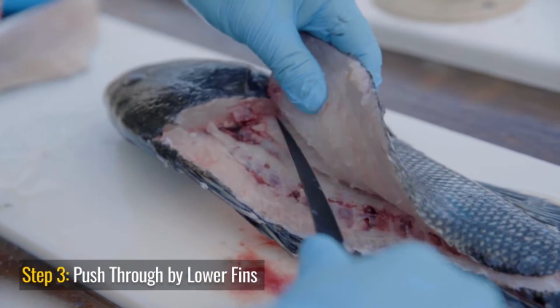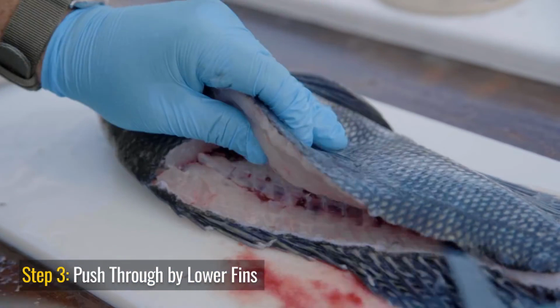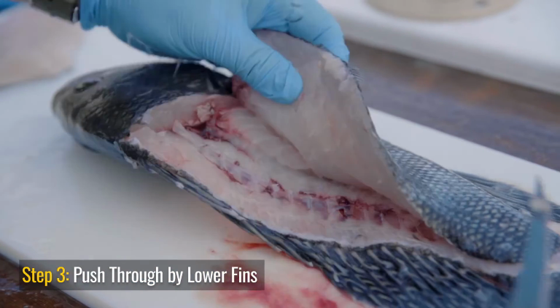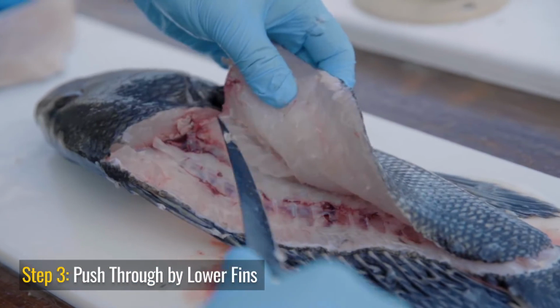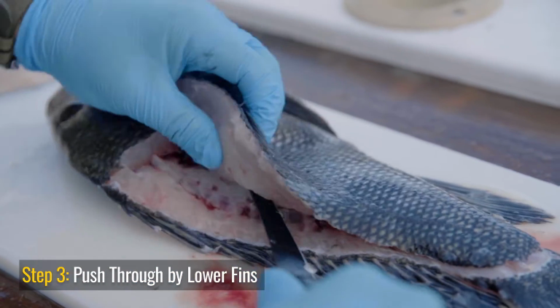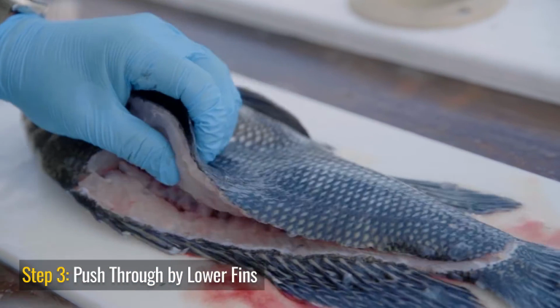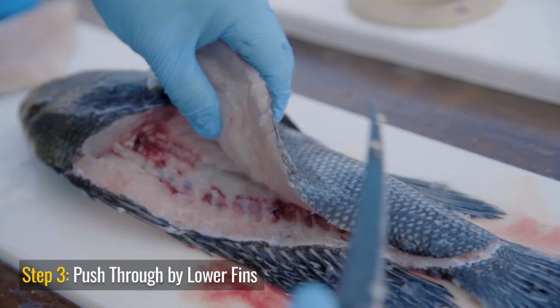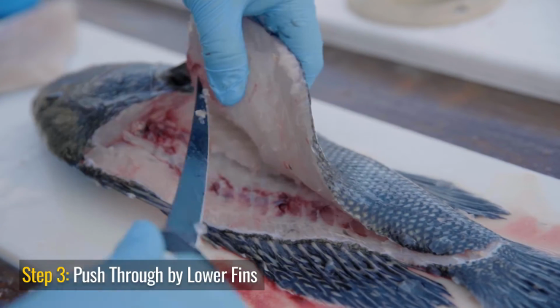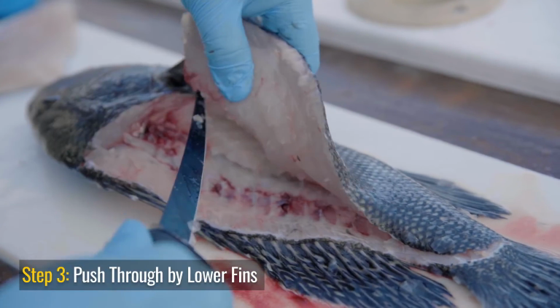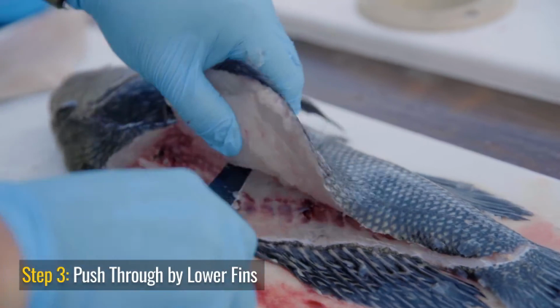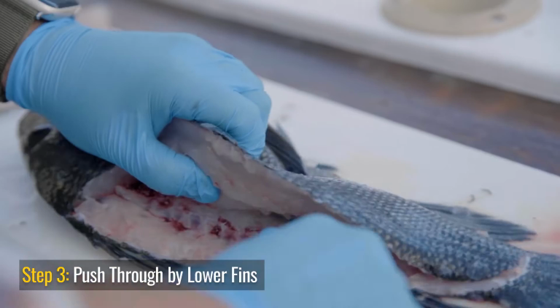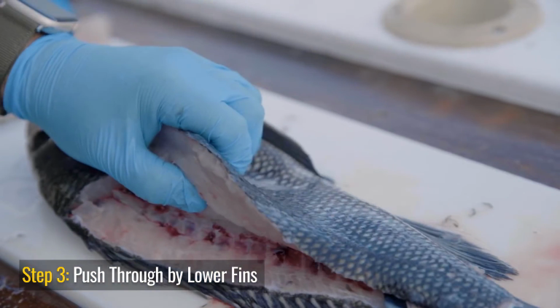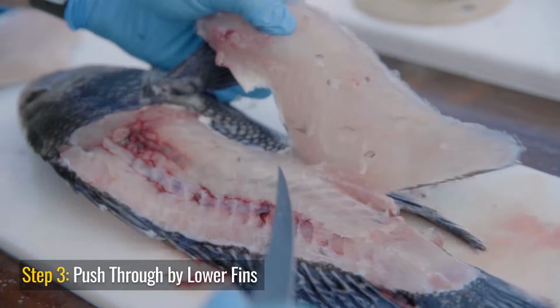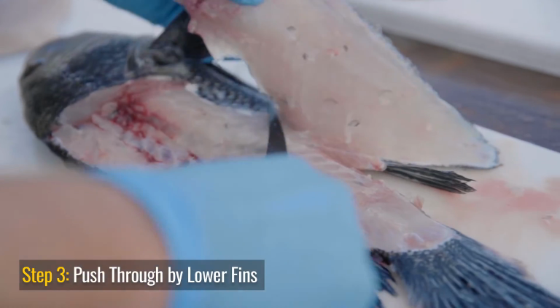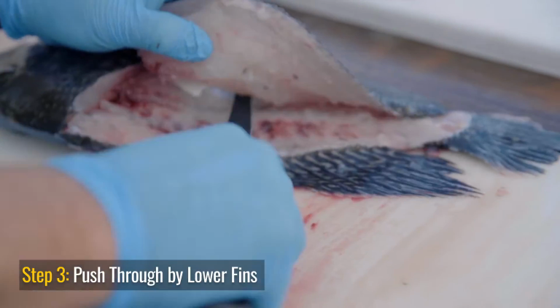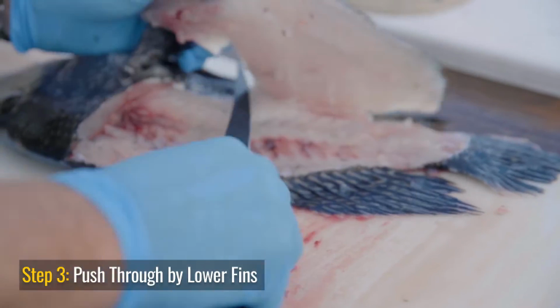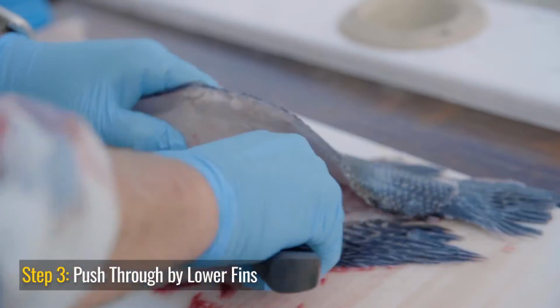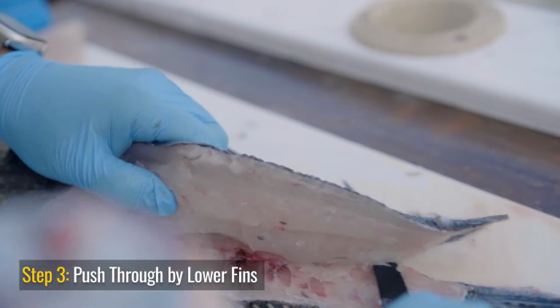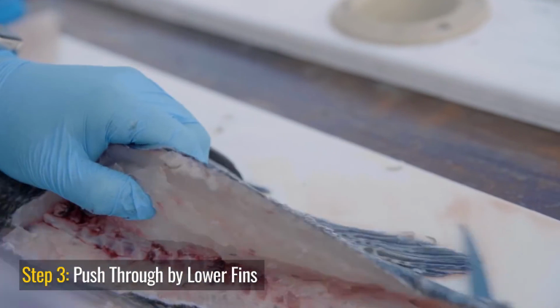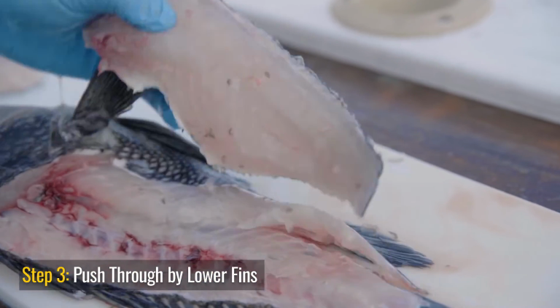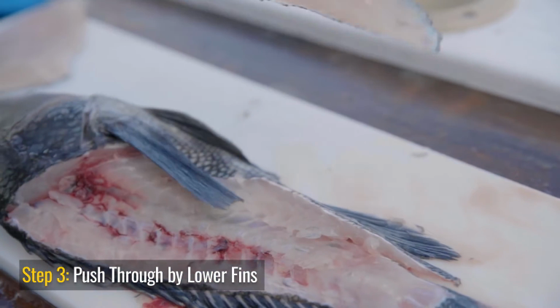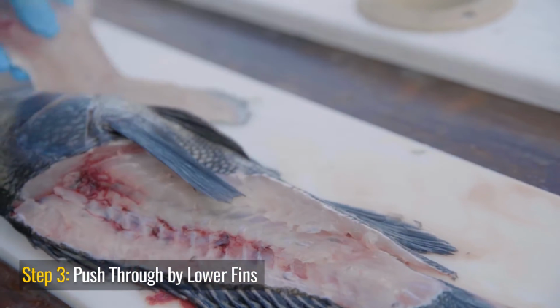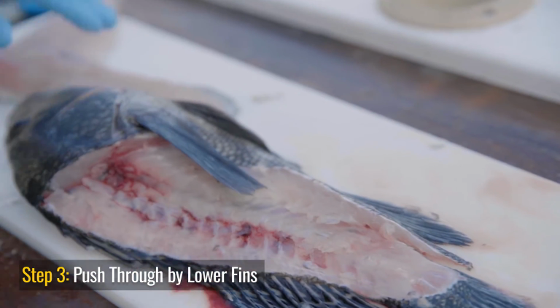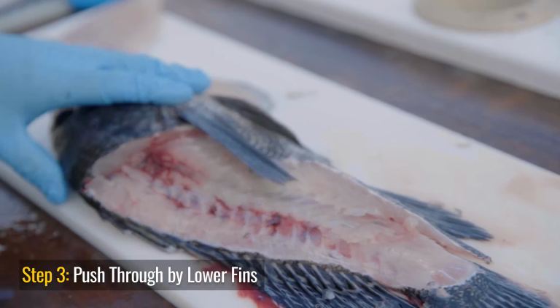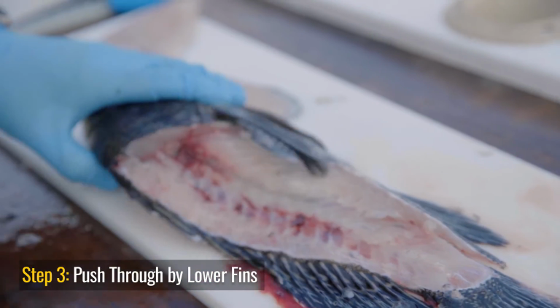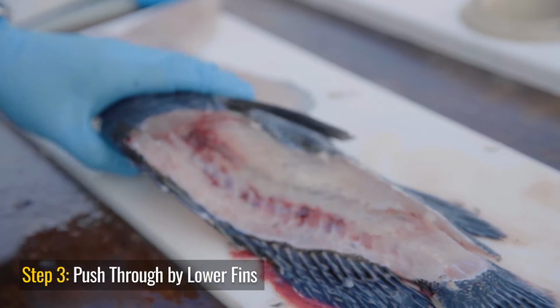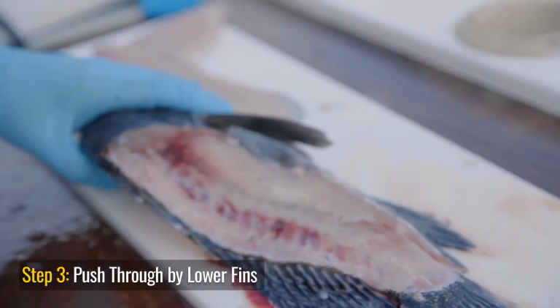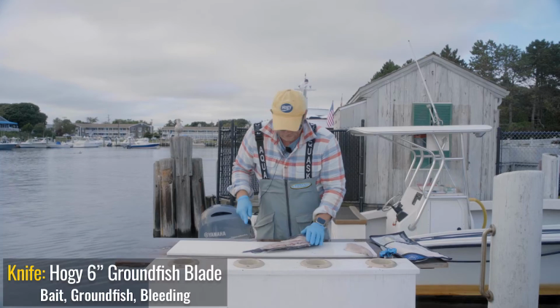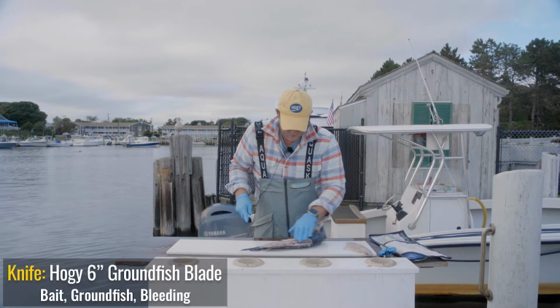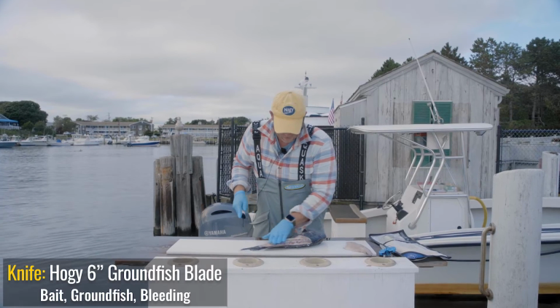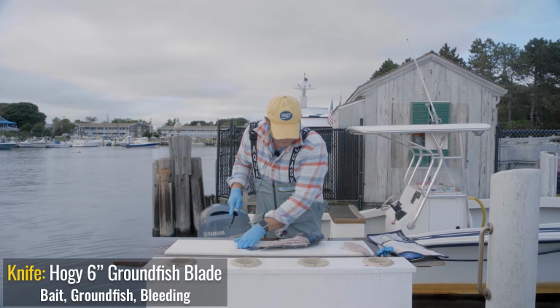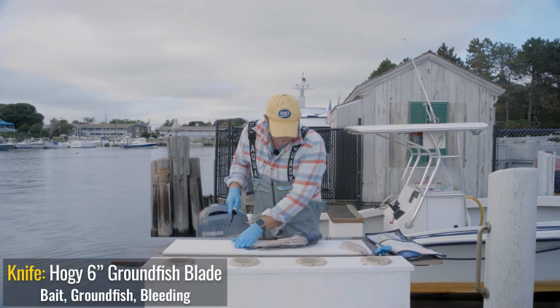We didn't catch this guy too long ago. The meat's still a little rubbery, and it's a secret for cleaning fish — you want them nice and stiff. It's a little easier if the fish has been on ice a little longer. But that's side one.